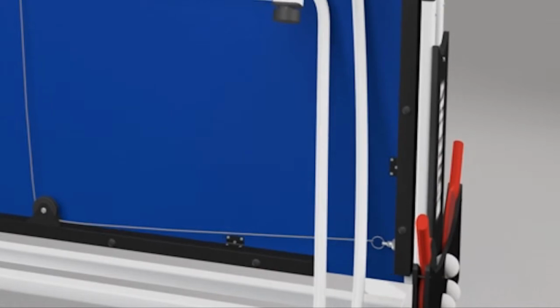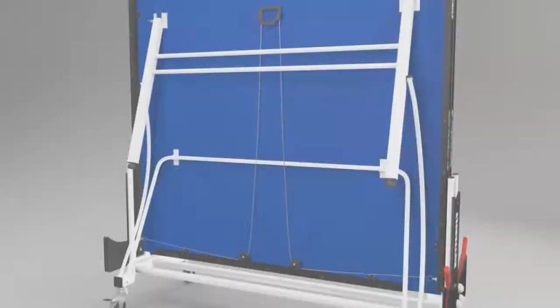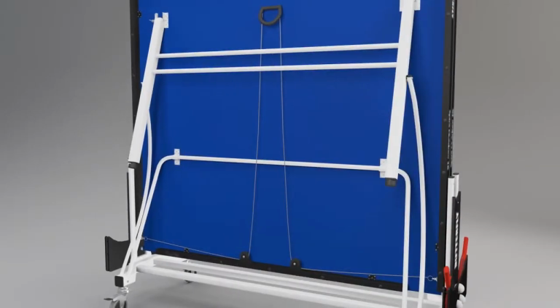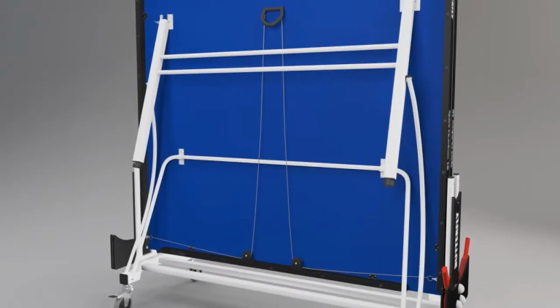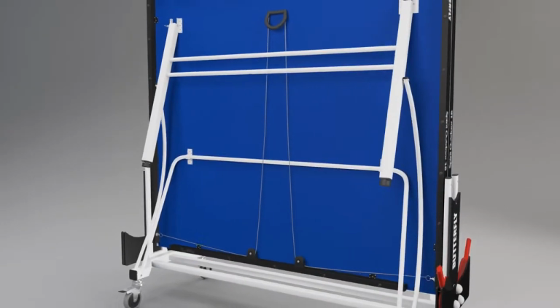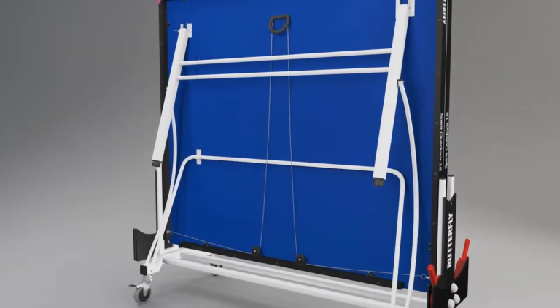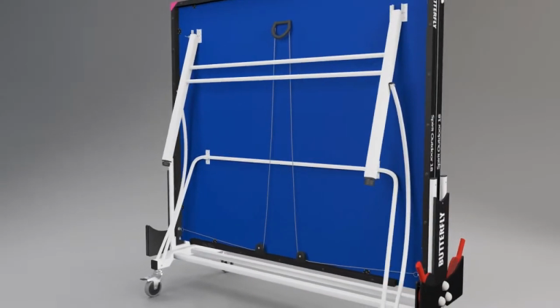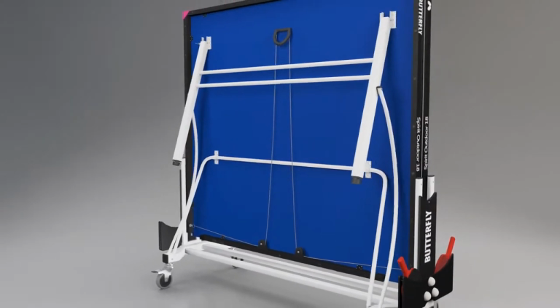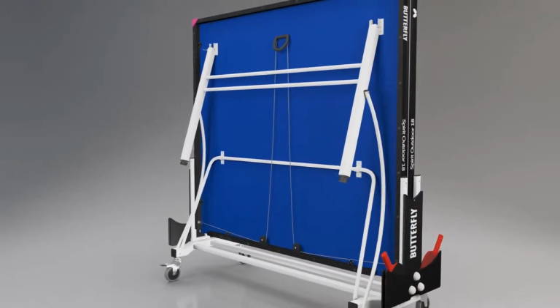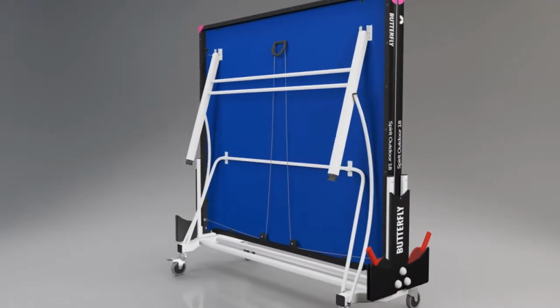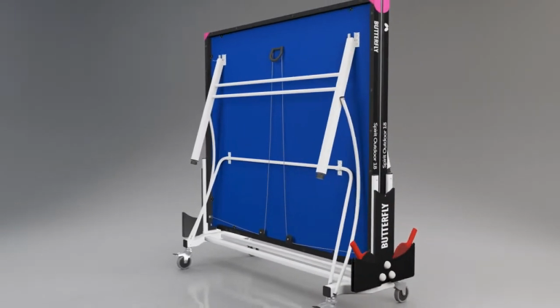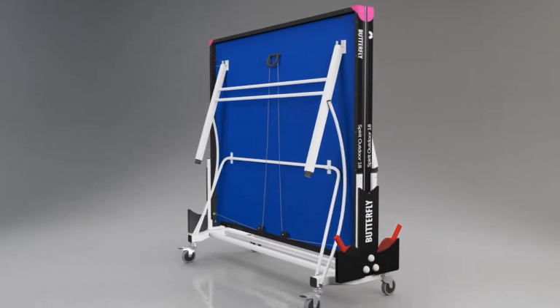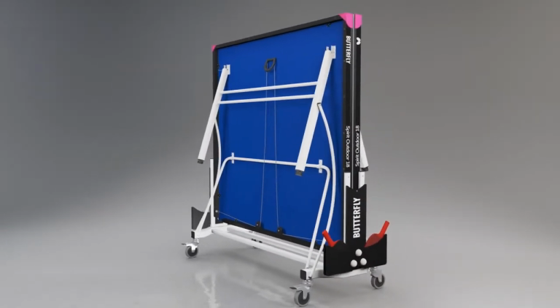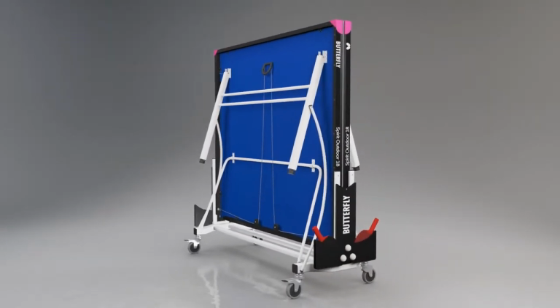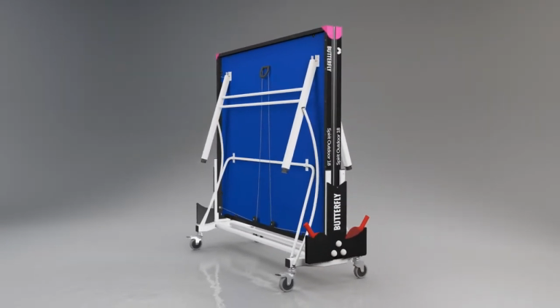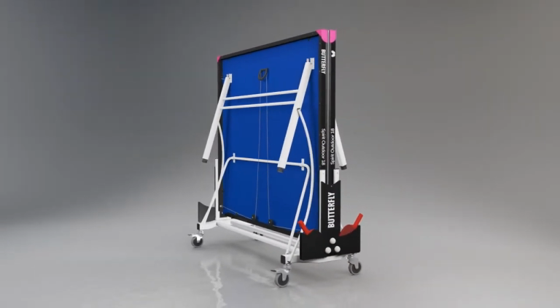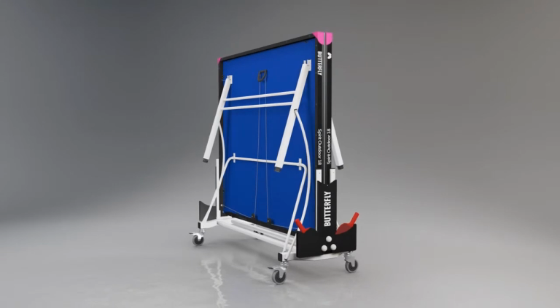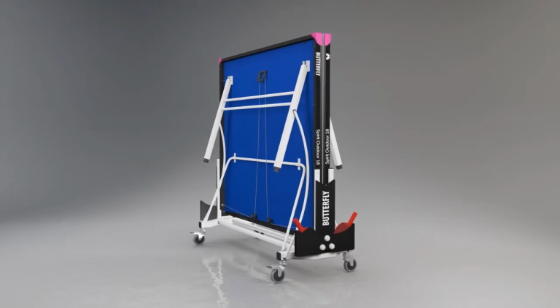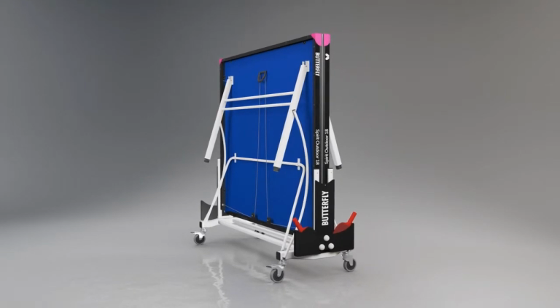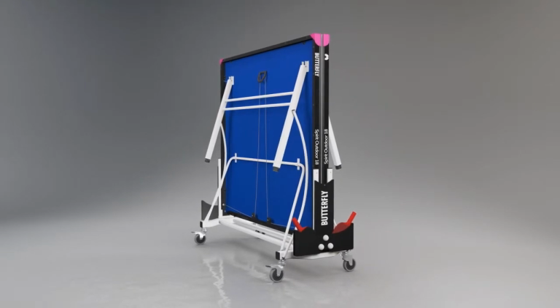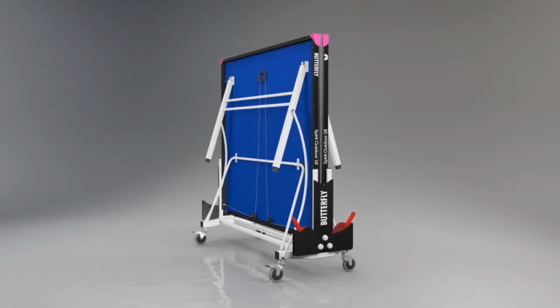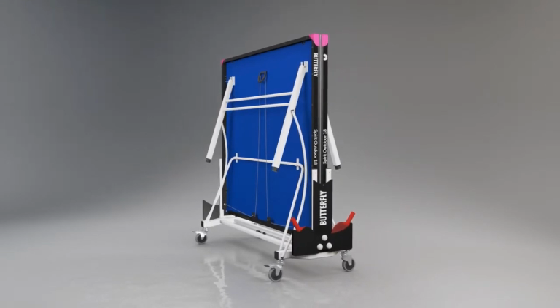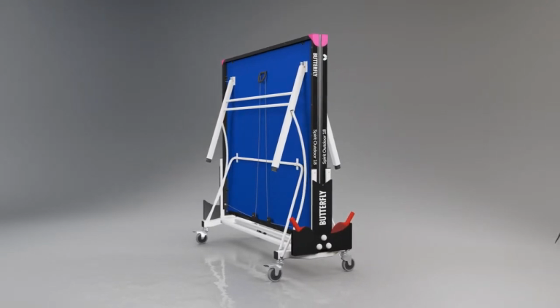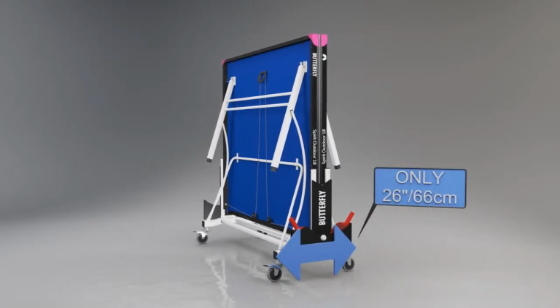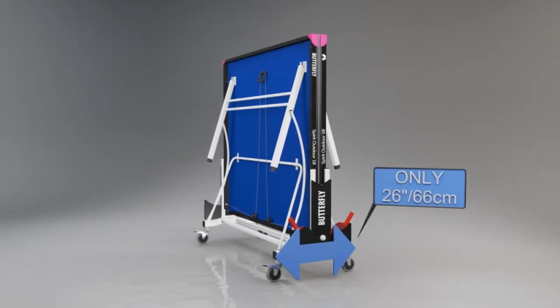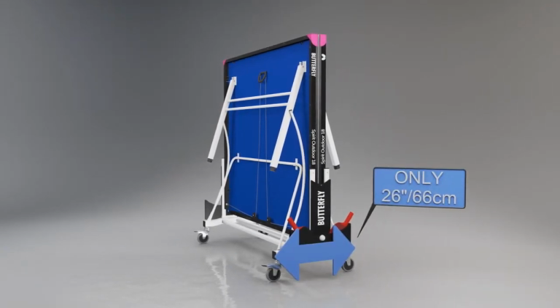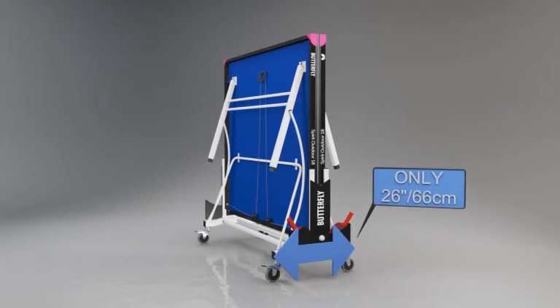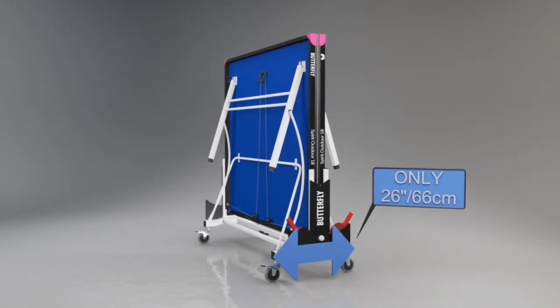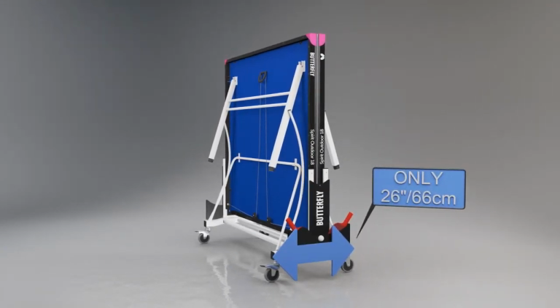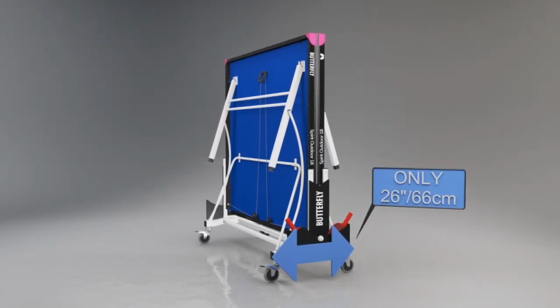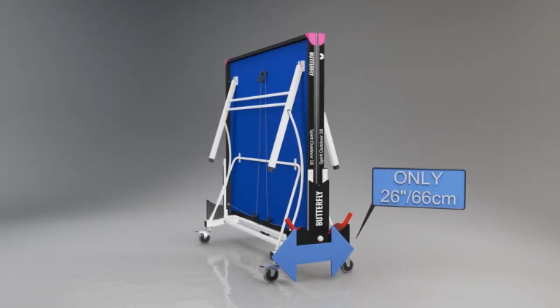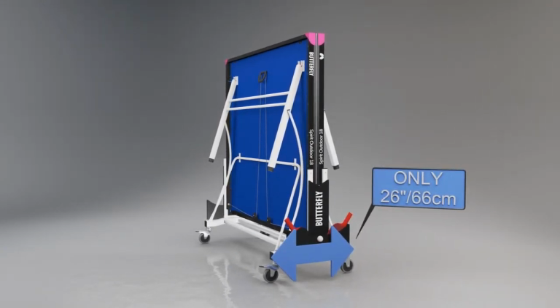The table has been designed to take up the minimum amount of space for this type of rollaway system. The width in the storage position is only 26 inches or 66 centimetres.